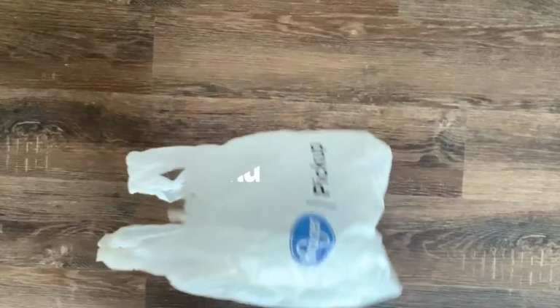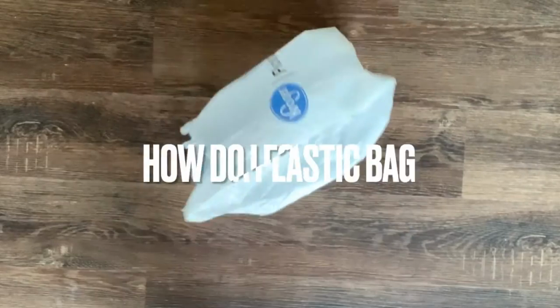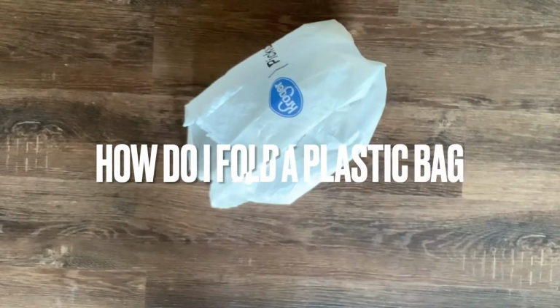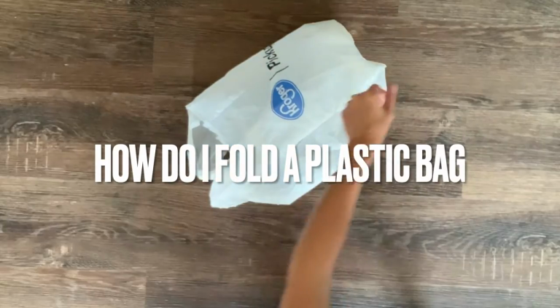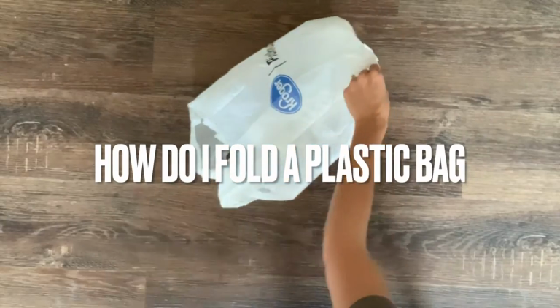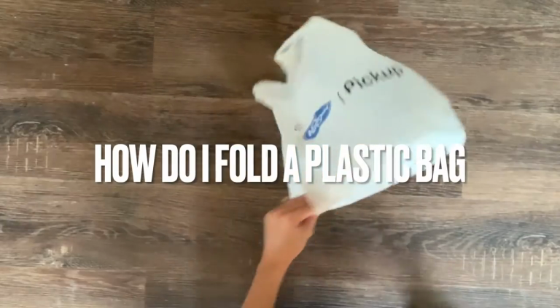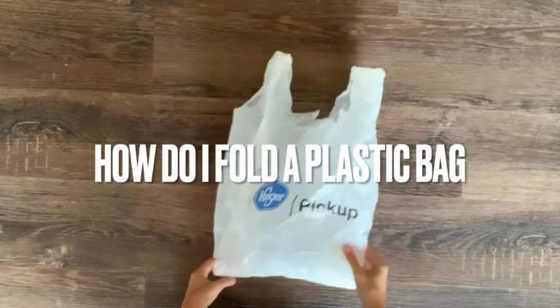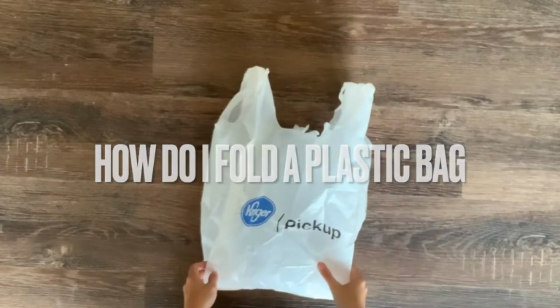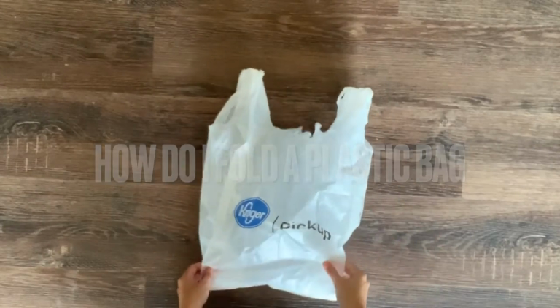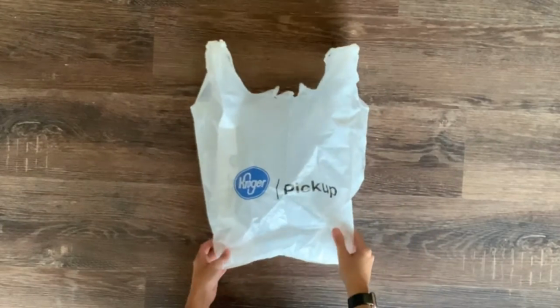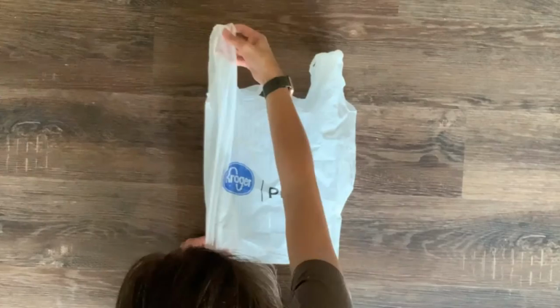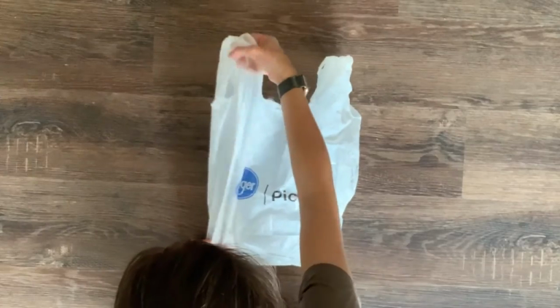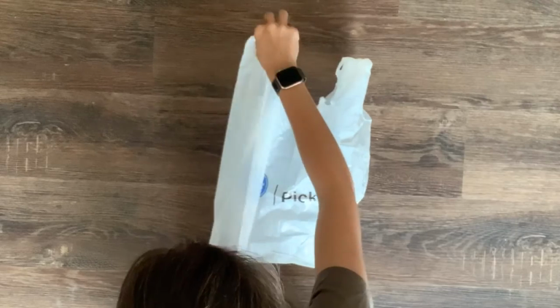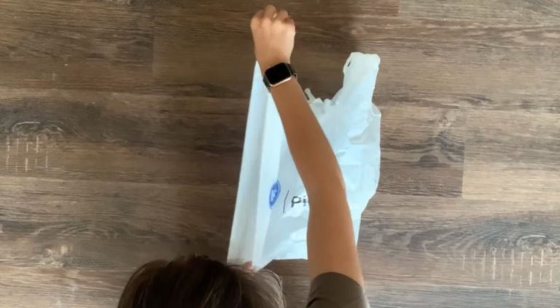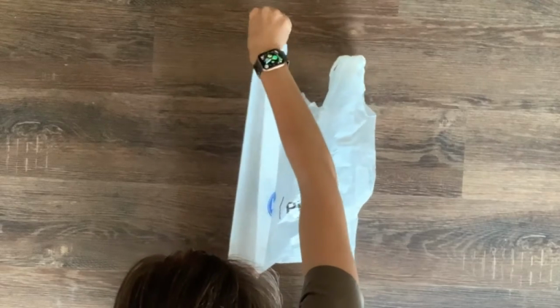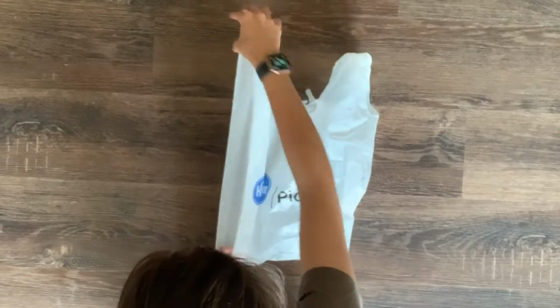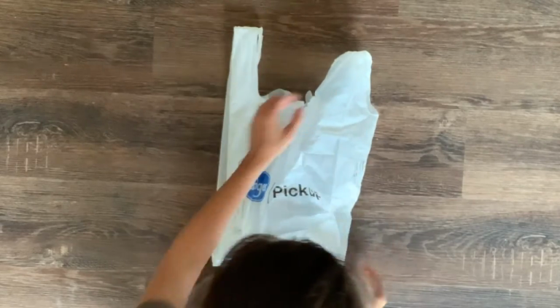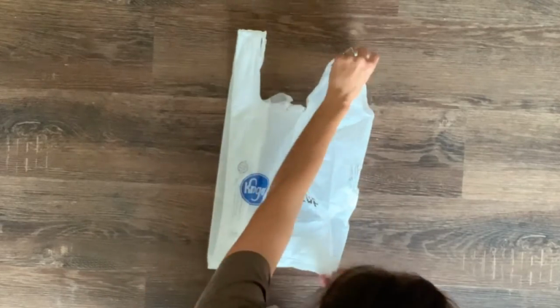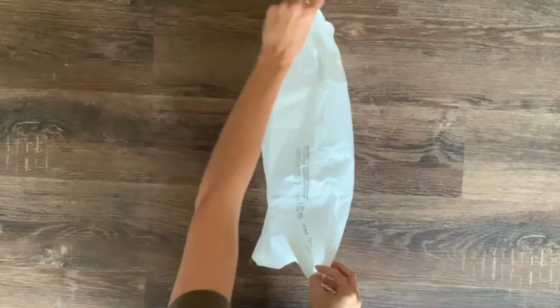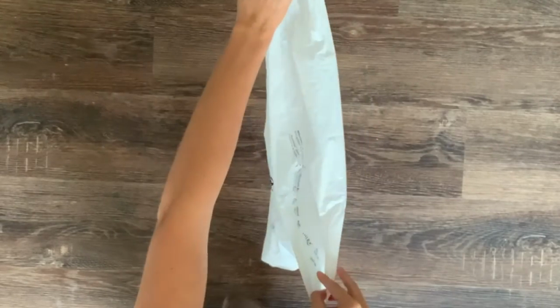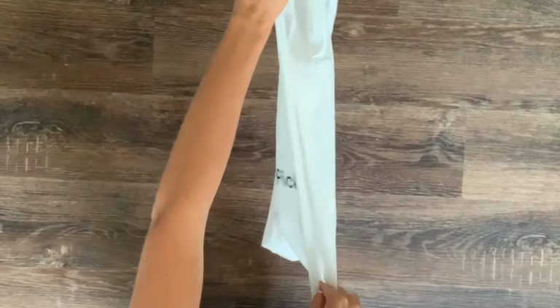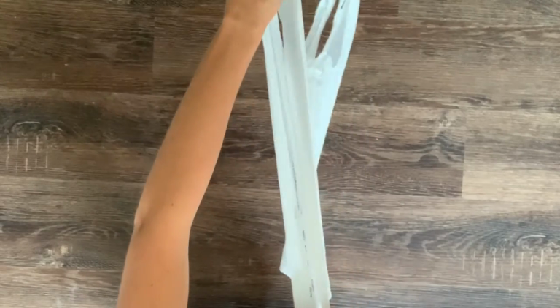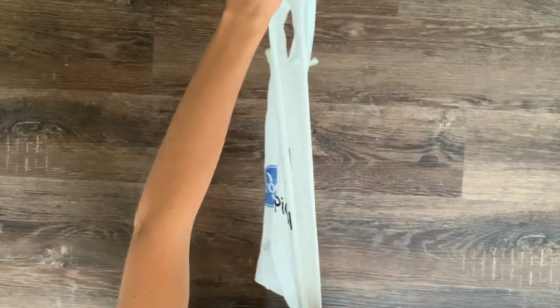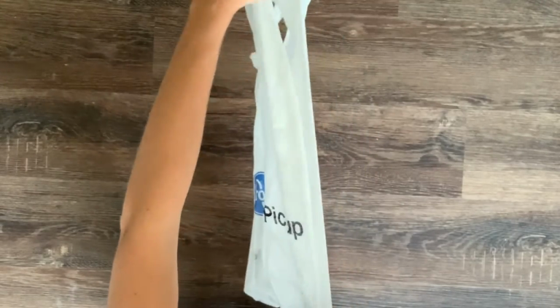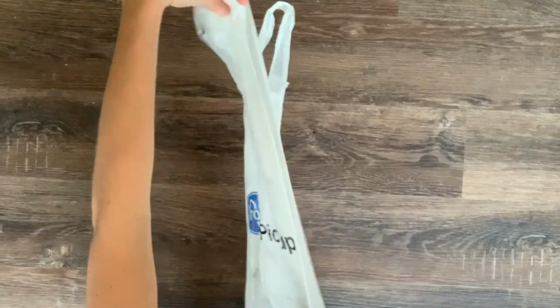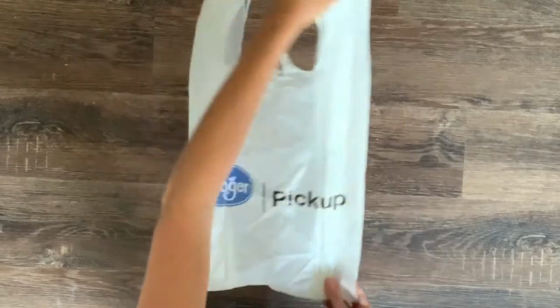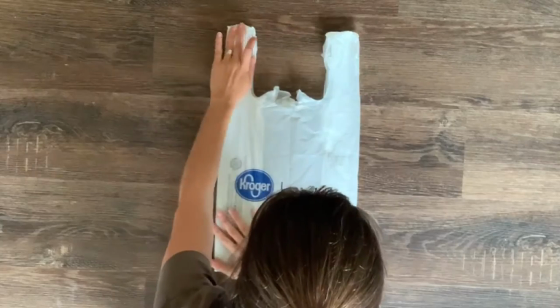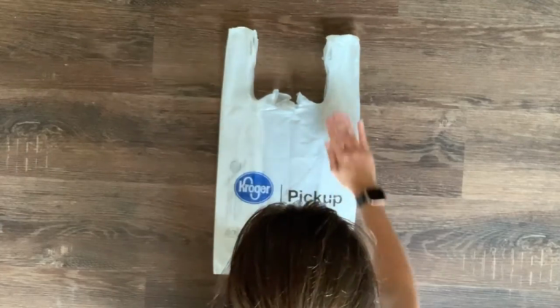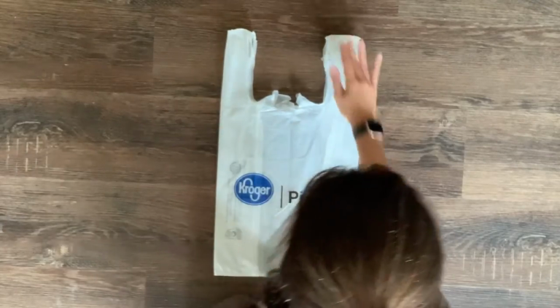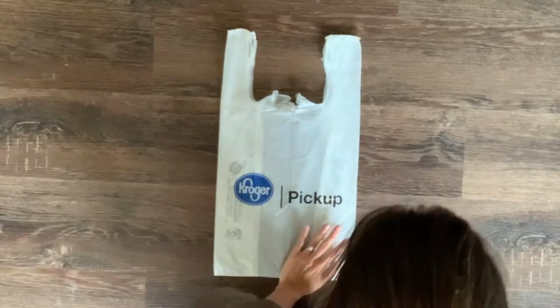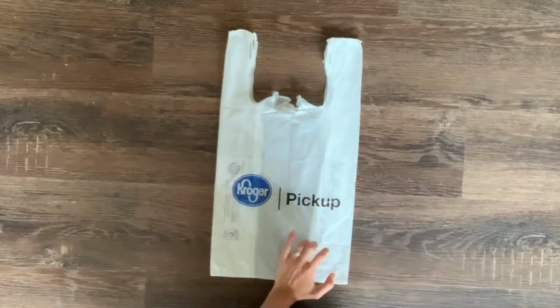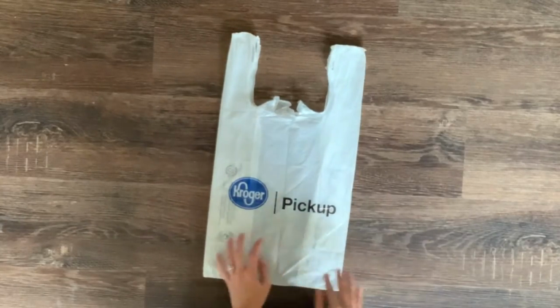In today's super short Skillshare we are folding a plastic bag. First, push in the sides that make it 3D so that it becomes flat. If you have ever been to a grocery store and noticed the bags before they get punched out, we know that they come flat. So we are just getting it back to manufacturer settings.